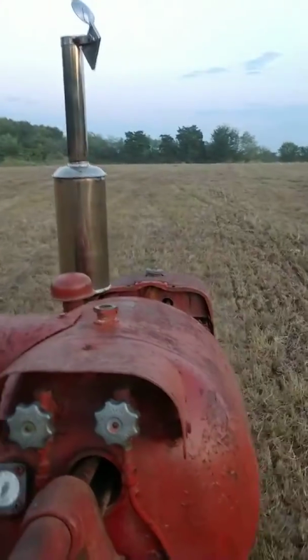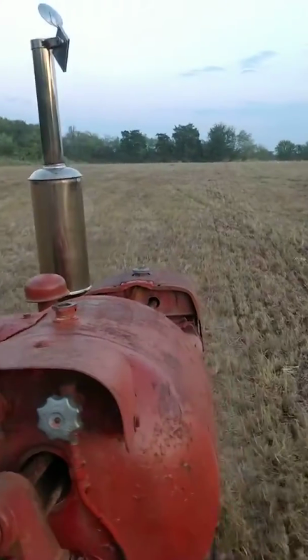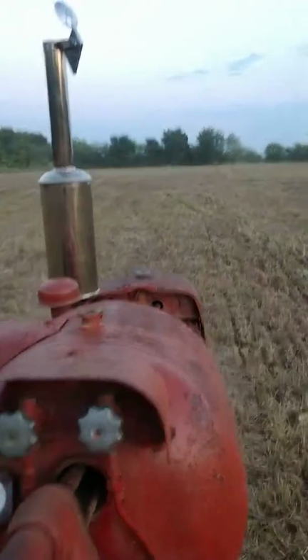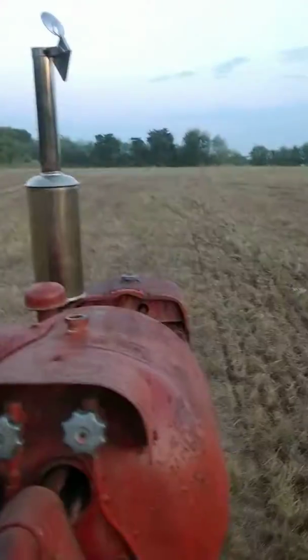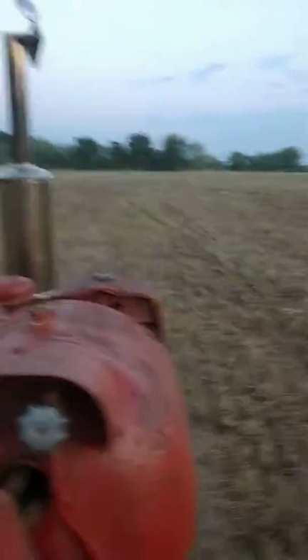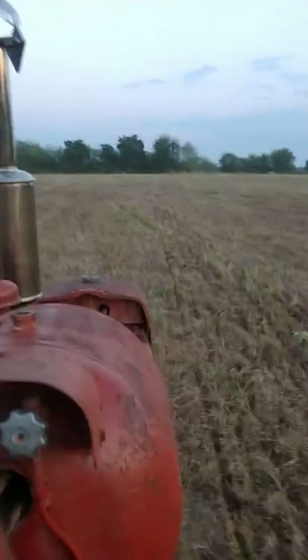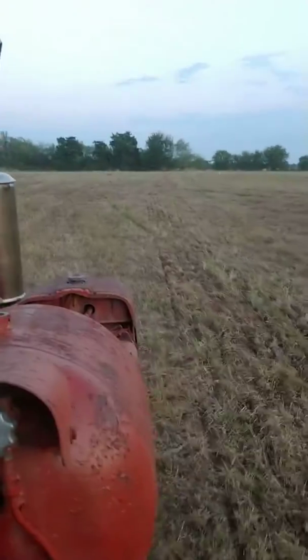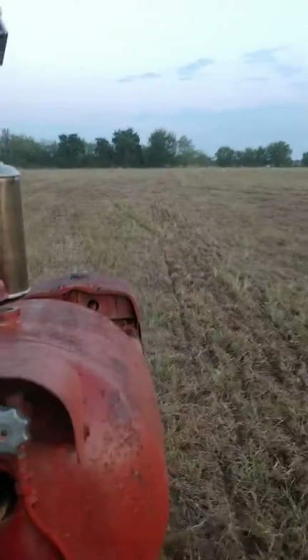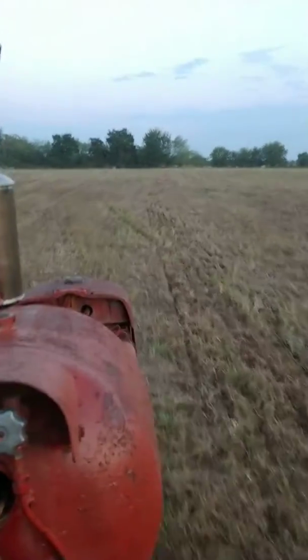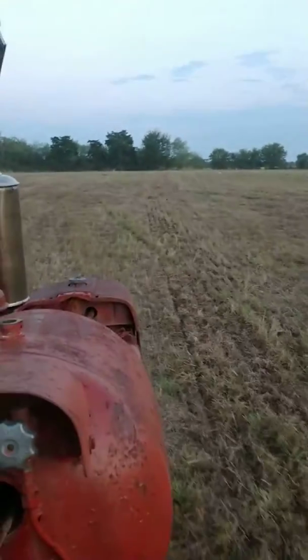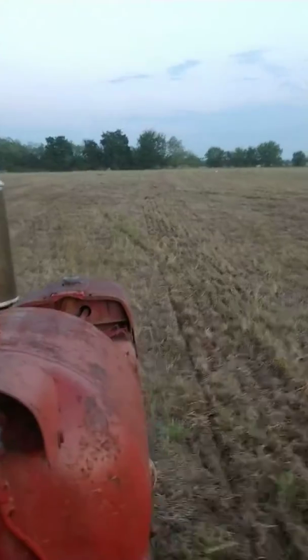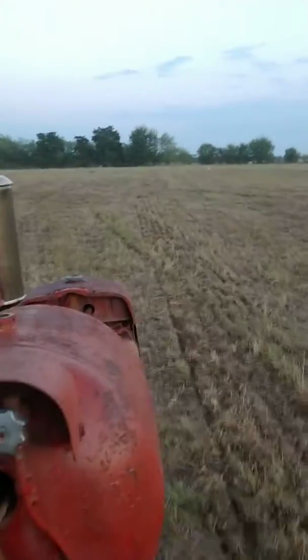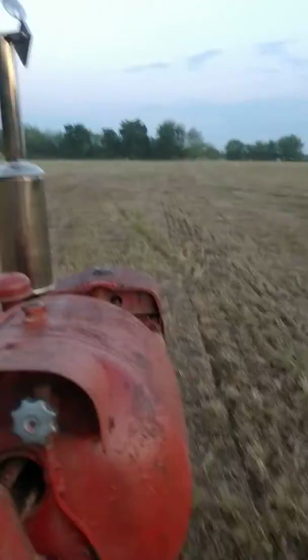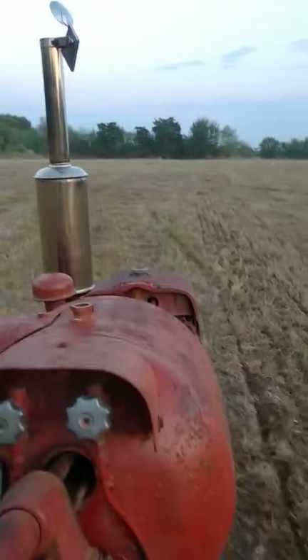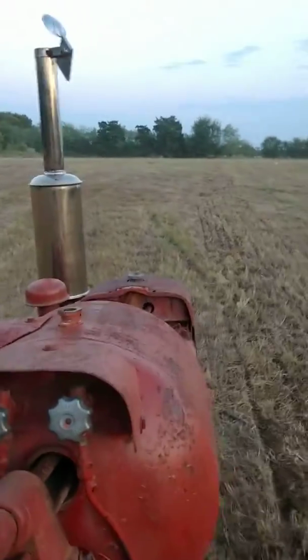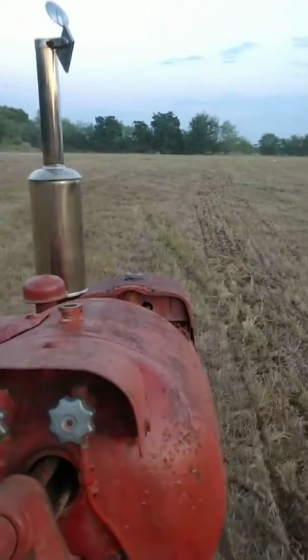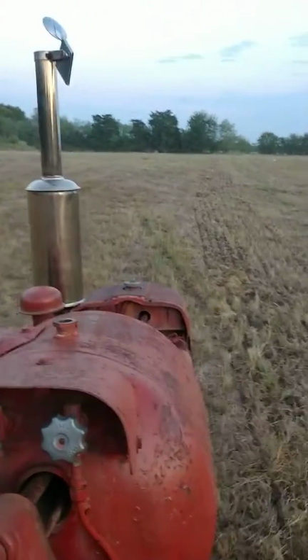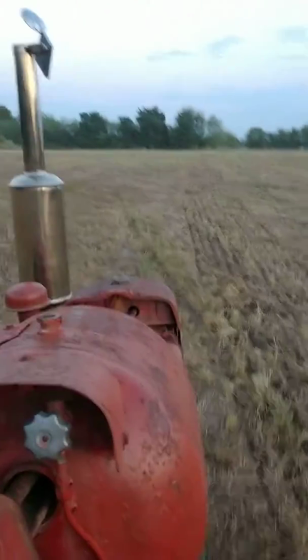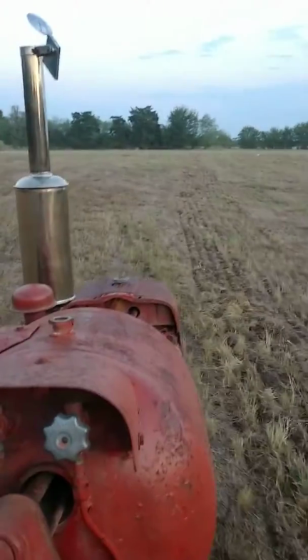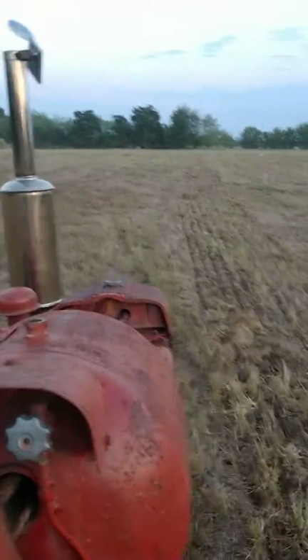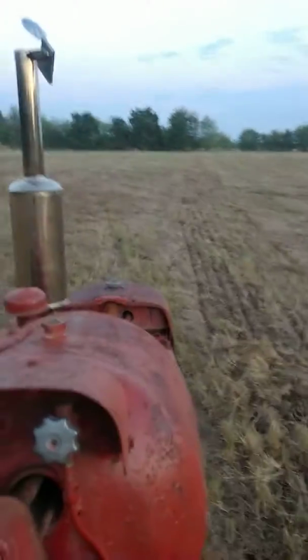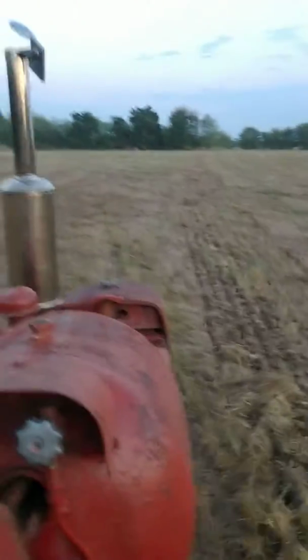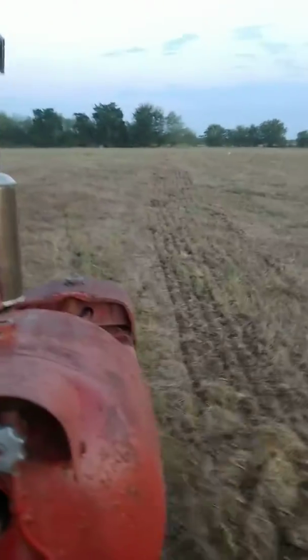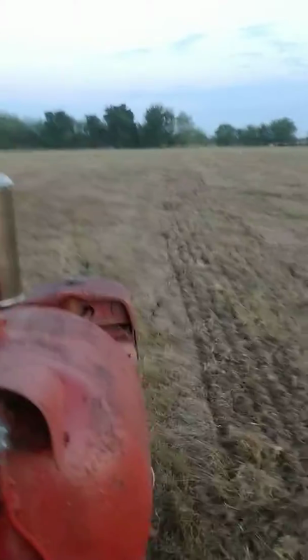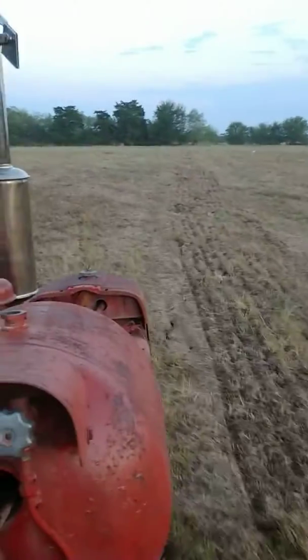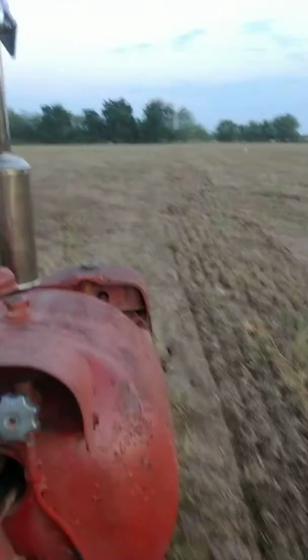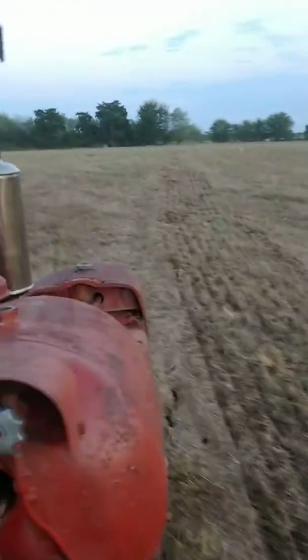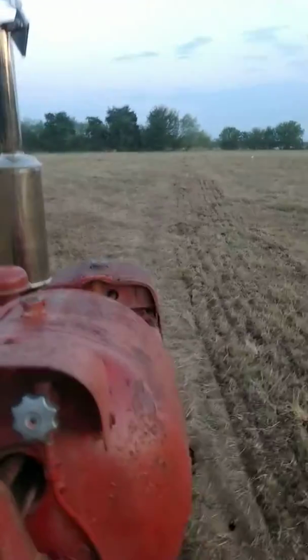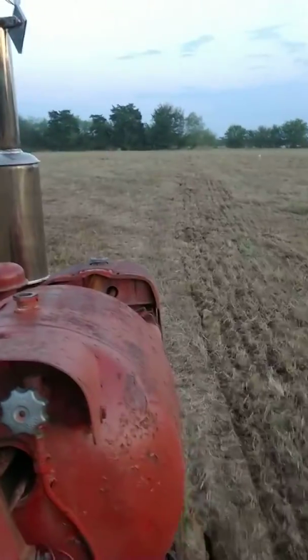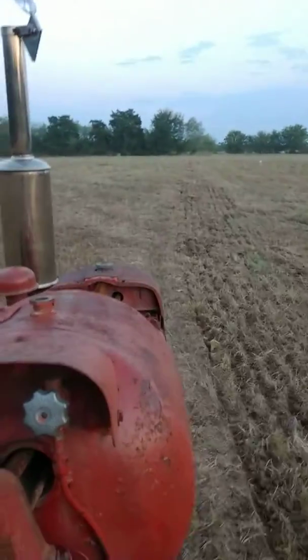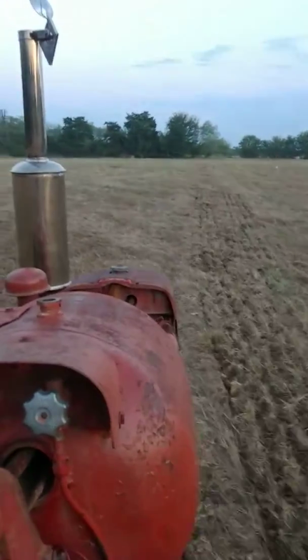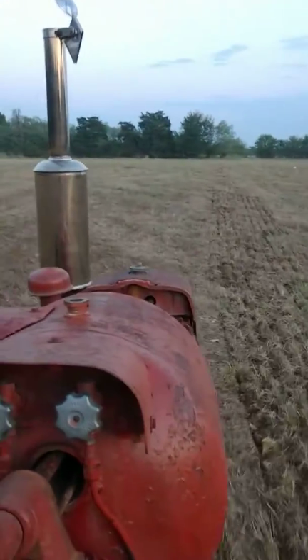As hard as this ground is, a two-bottom plow is about all you want out of this 350 this year. Normally it'd be pulling a three-bottom, but this ground is hard. Golly, it's hard.